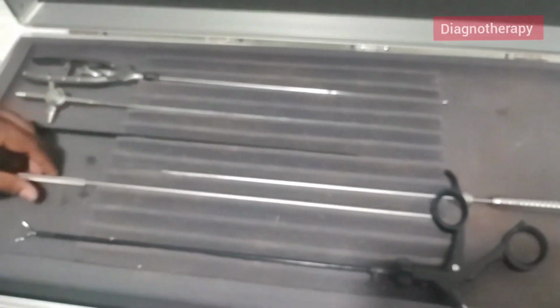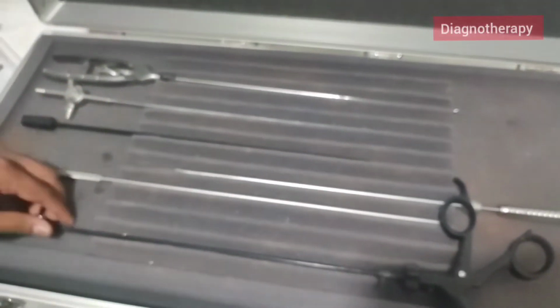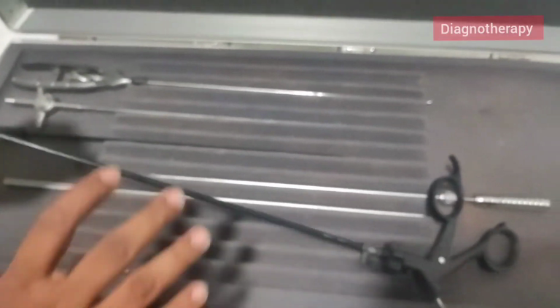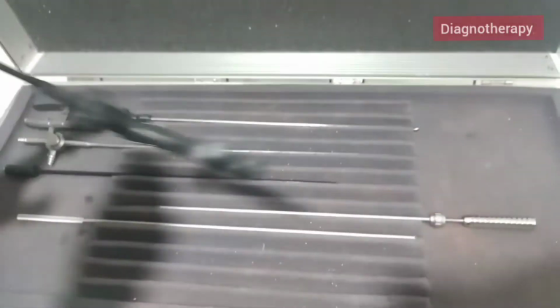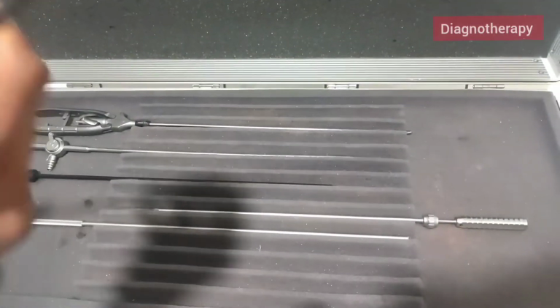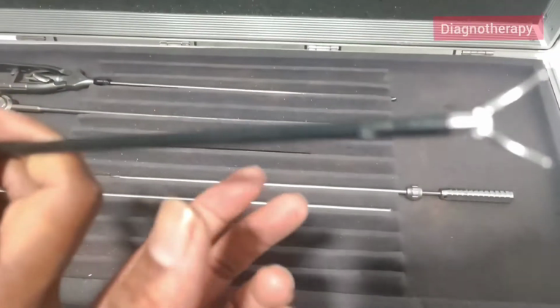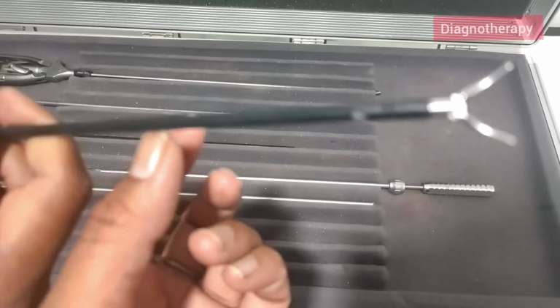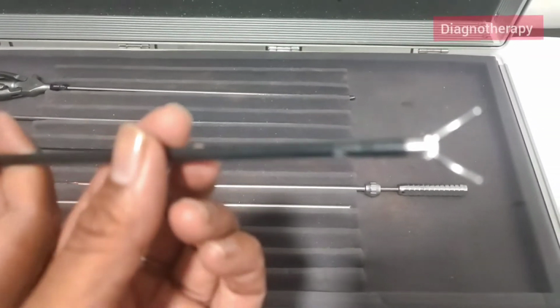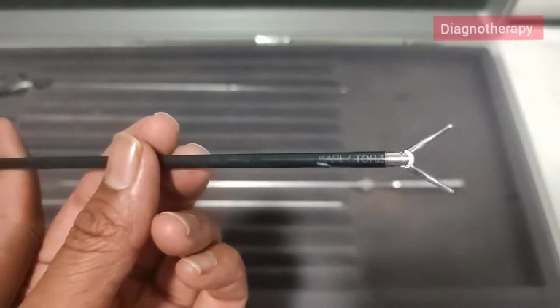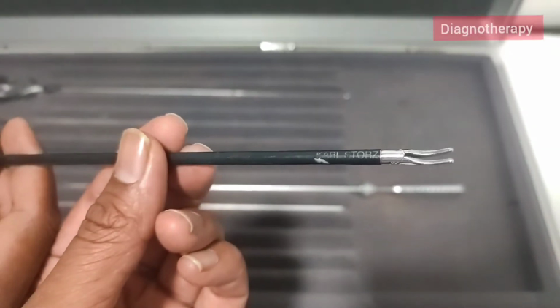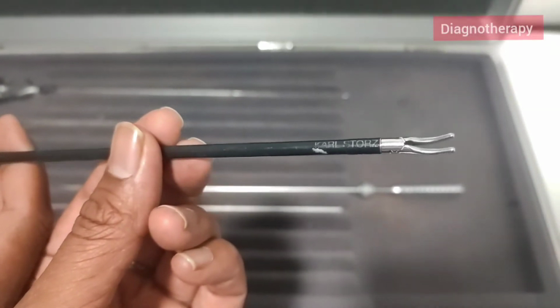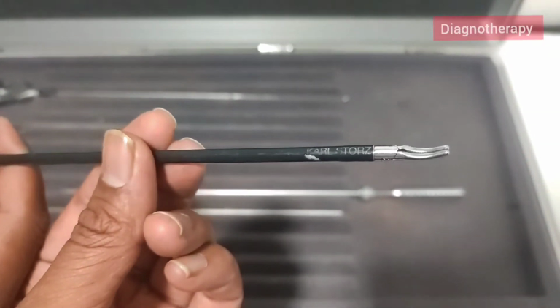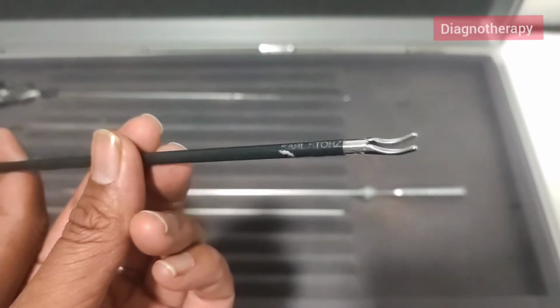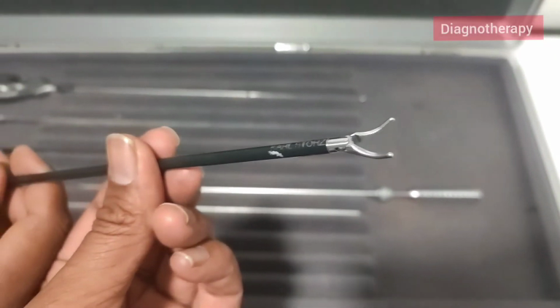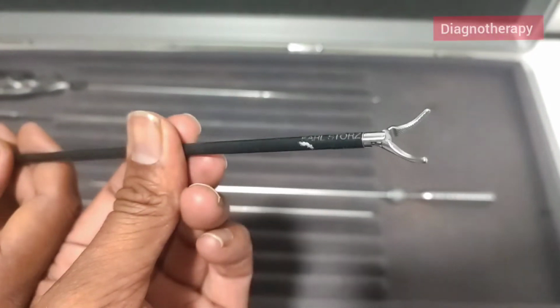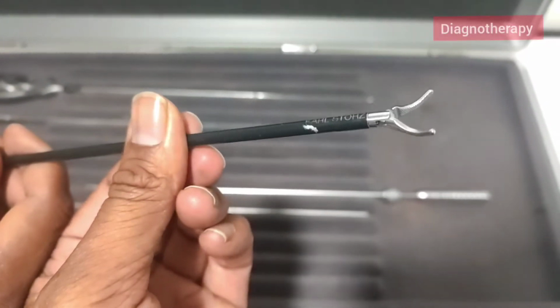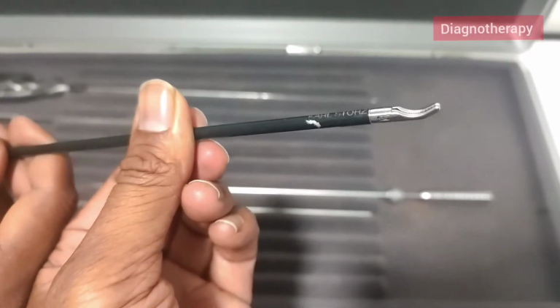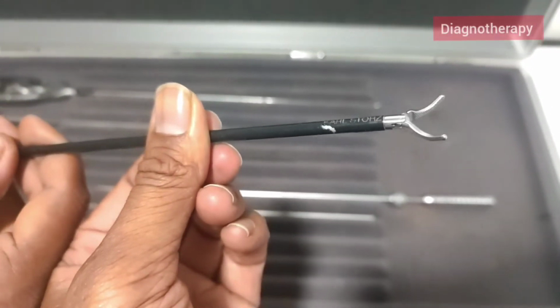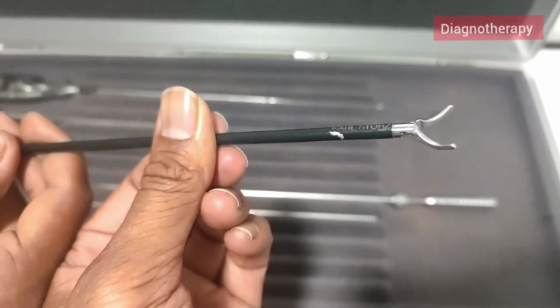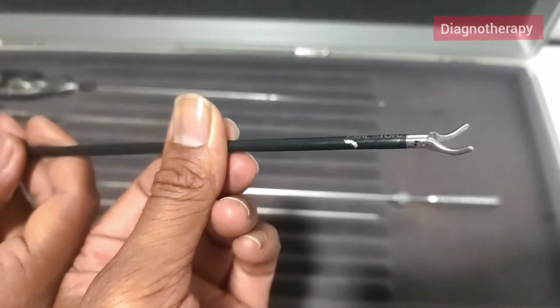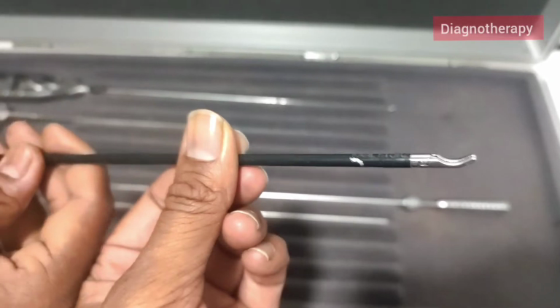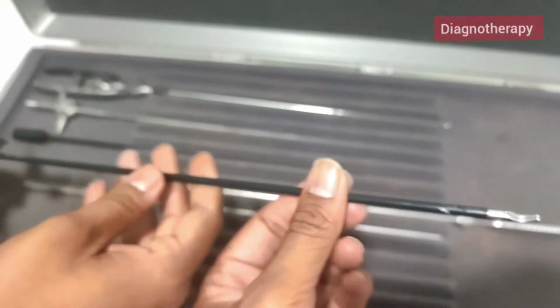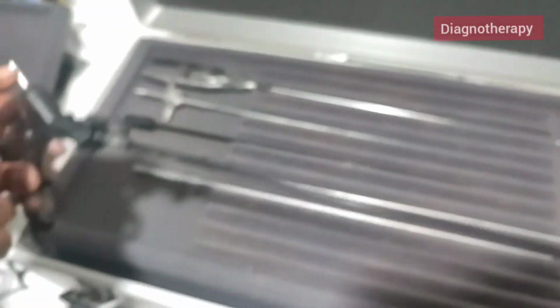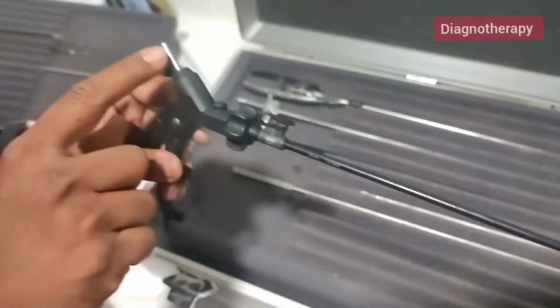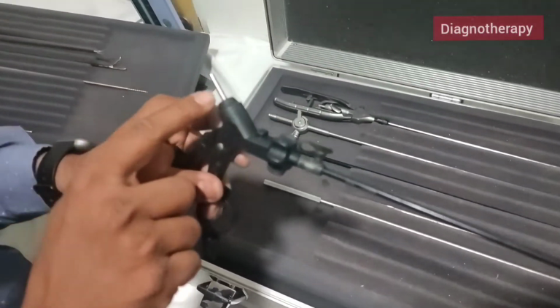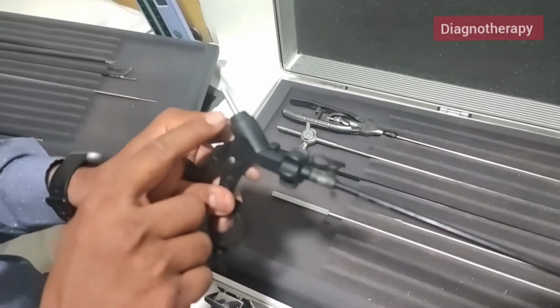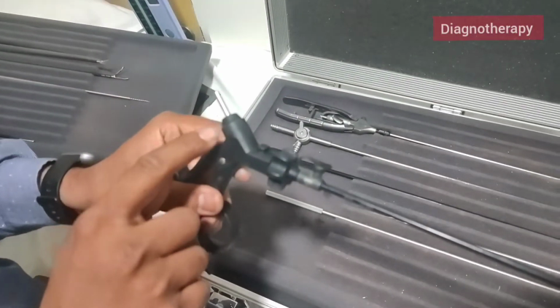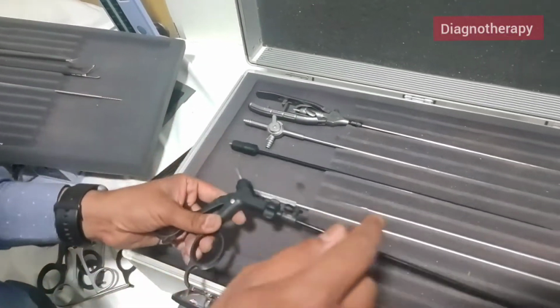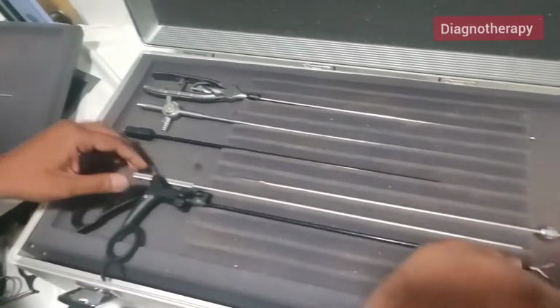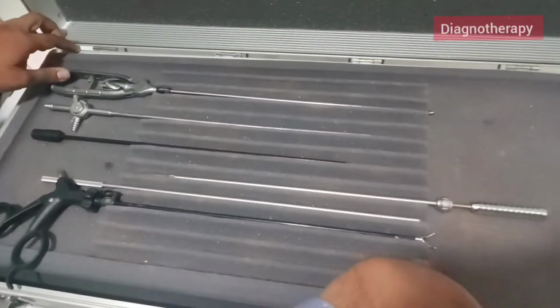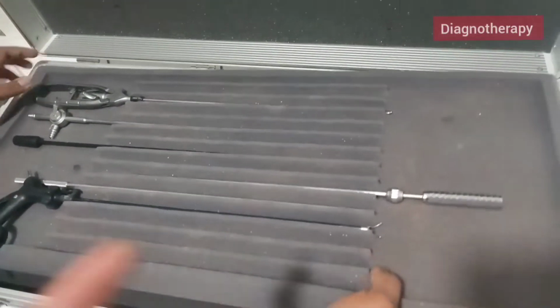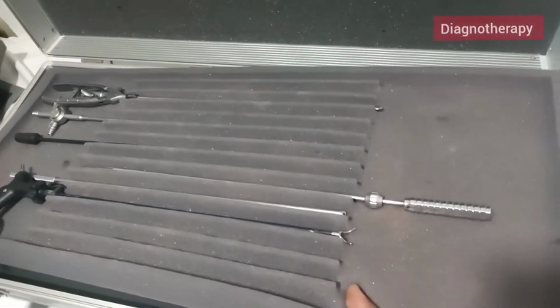Now we have the Maryland forcep. This has an attachment for monopolar cautery. You can see in the back end there is an attachment for monopolar cautery.